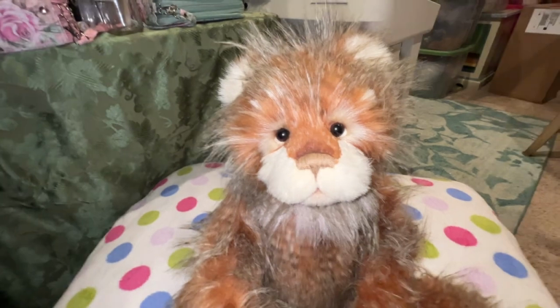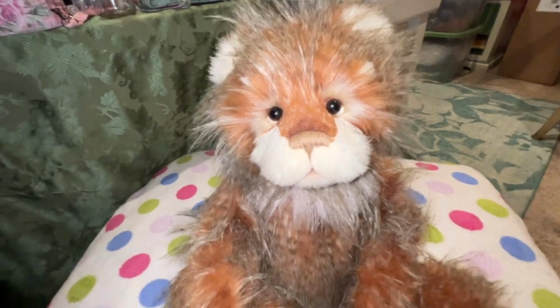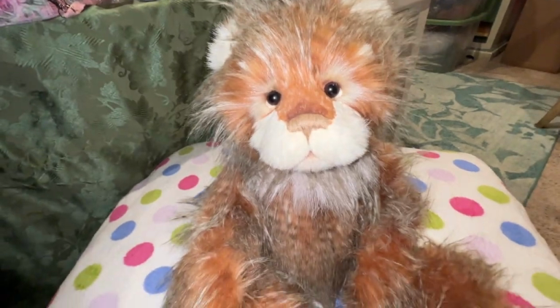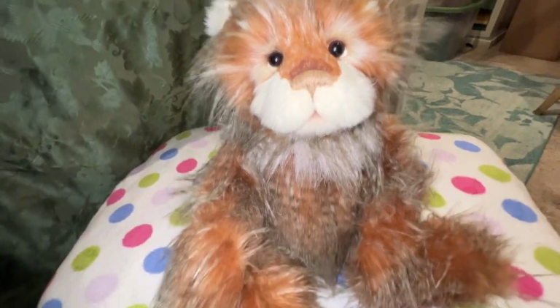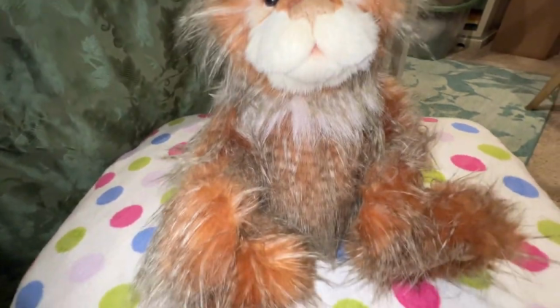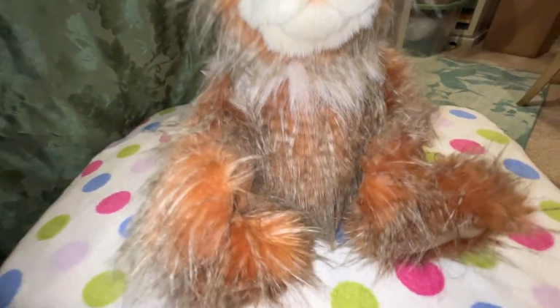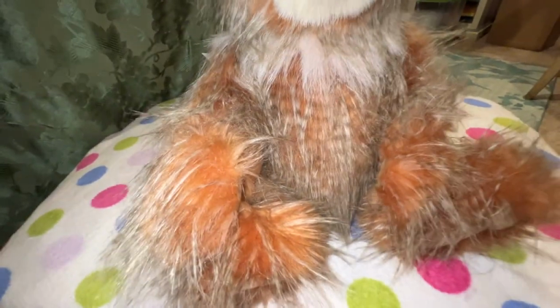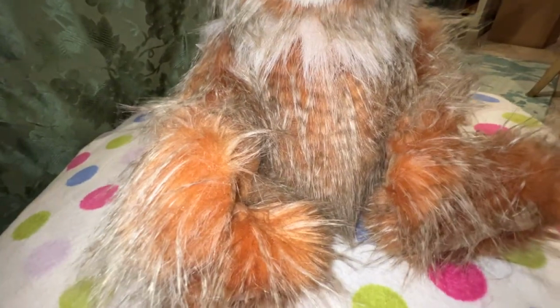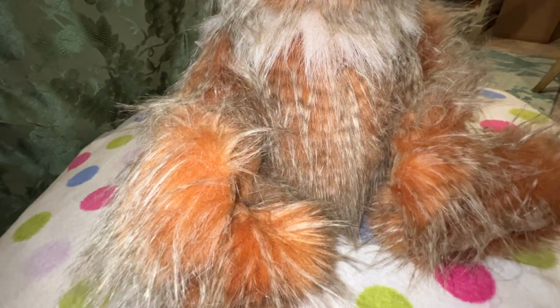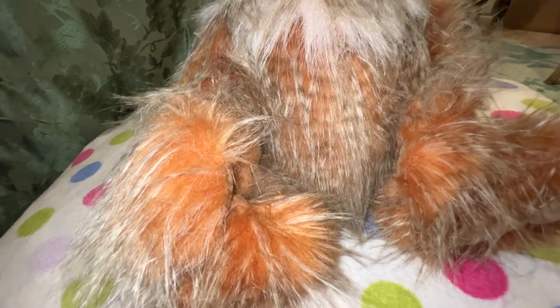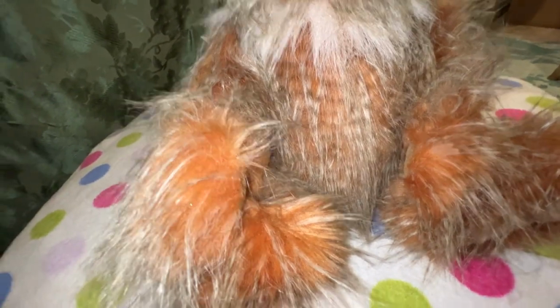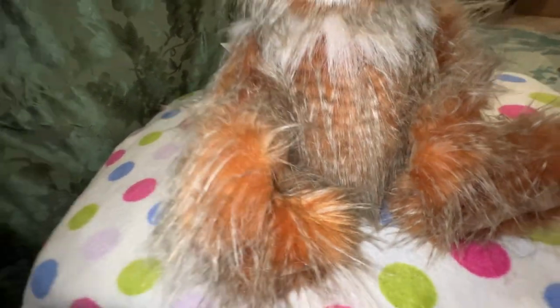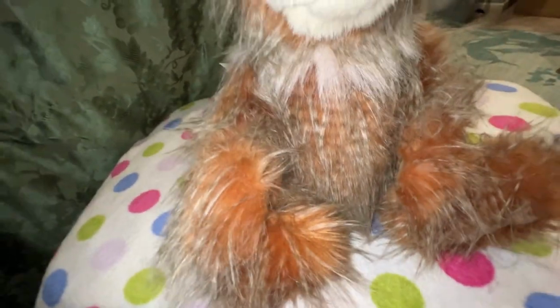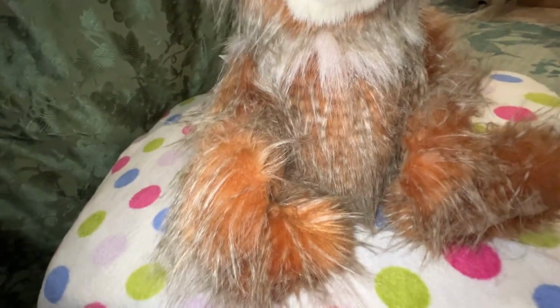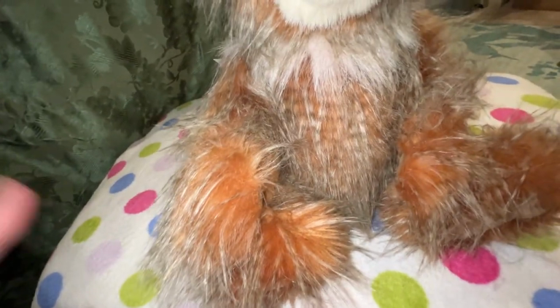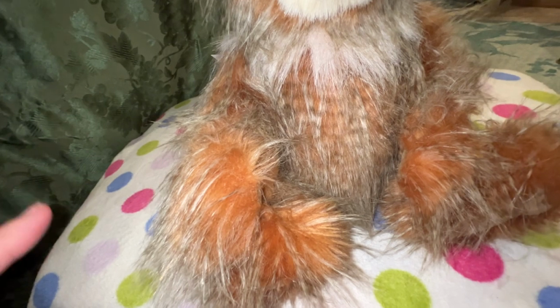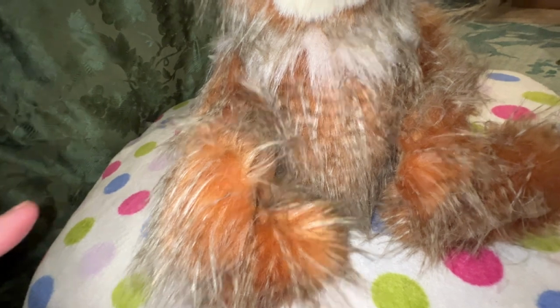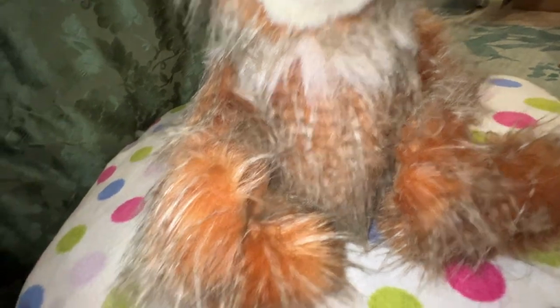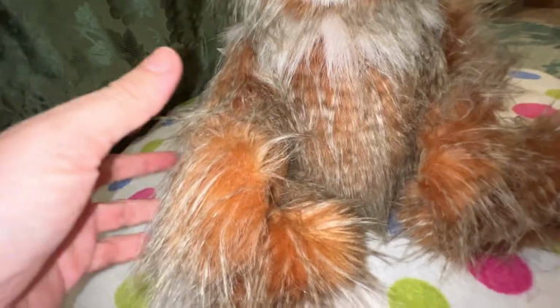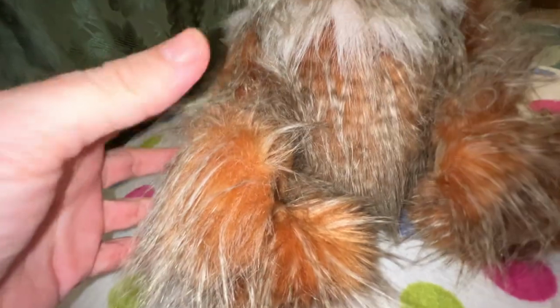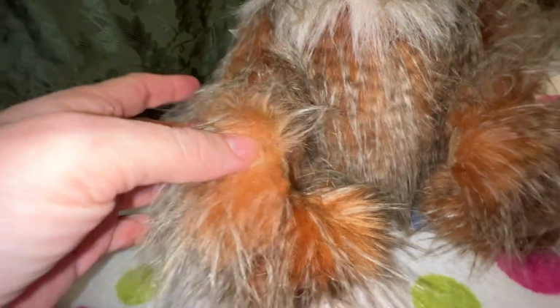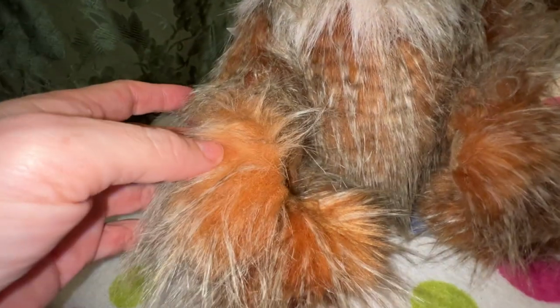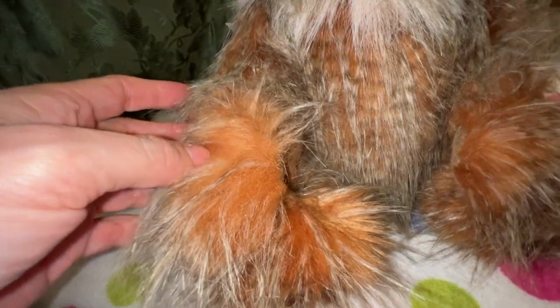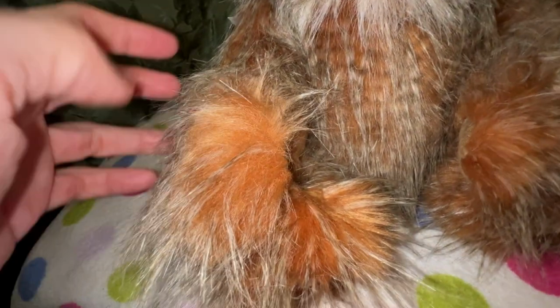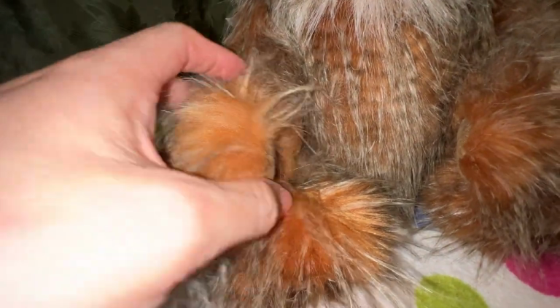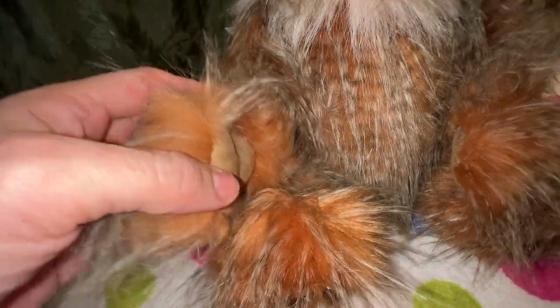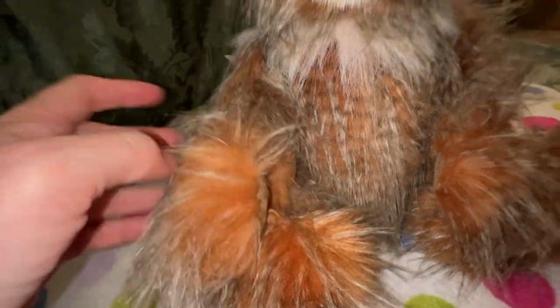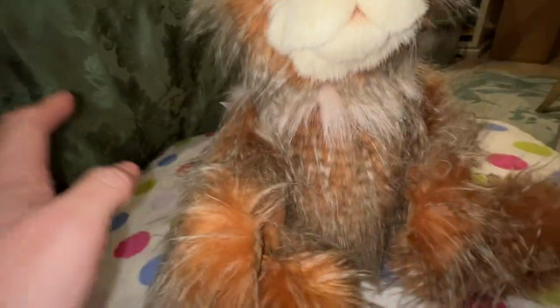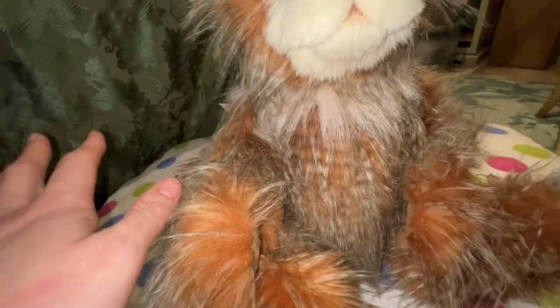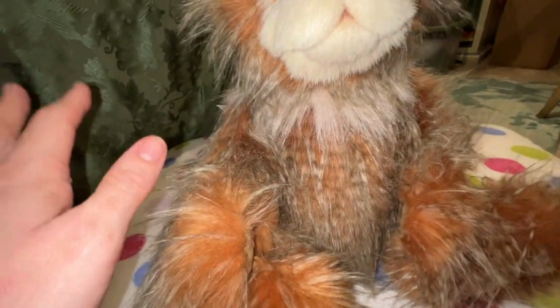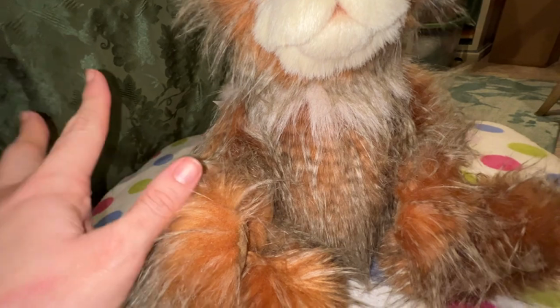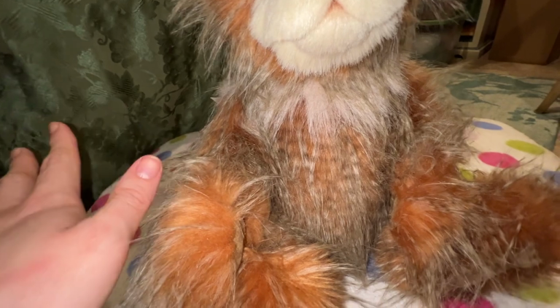First of all, he's absolutely beautiful. I think he's more the perfect autumn and fall bear because he does have these fiery oranges. He would look amazing next to Harvest Moon.